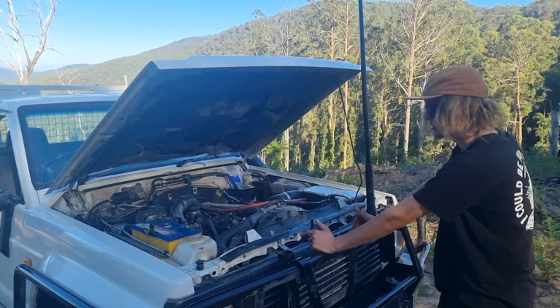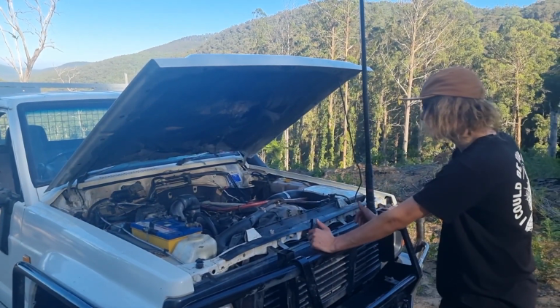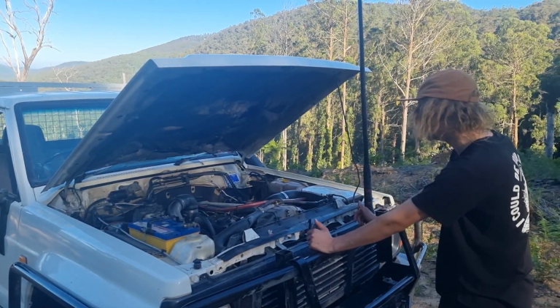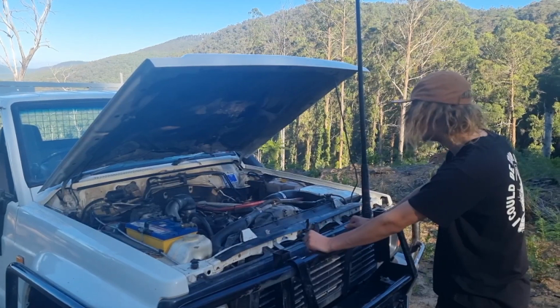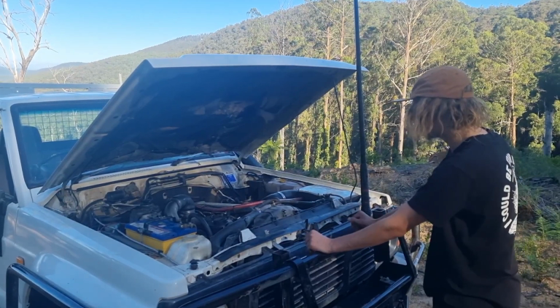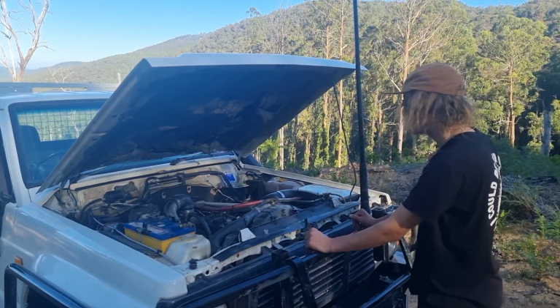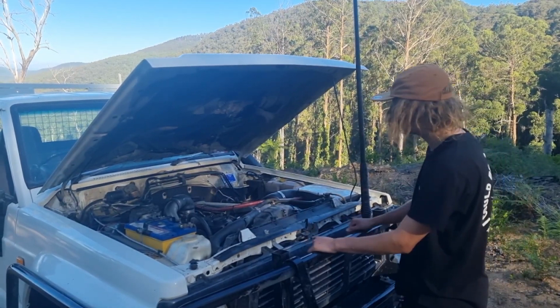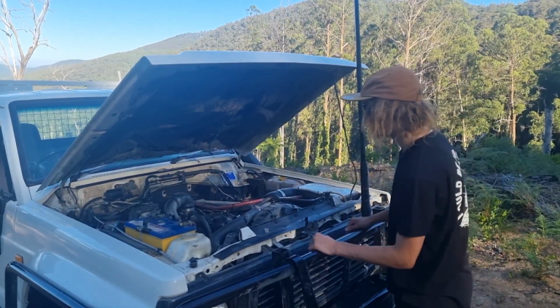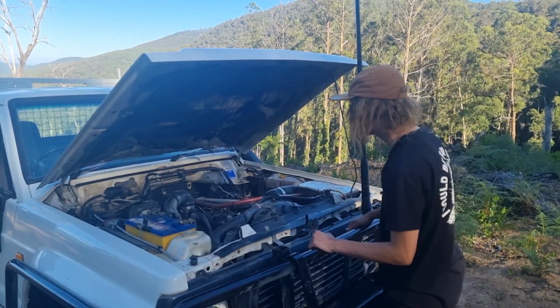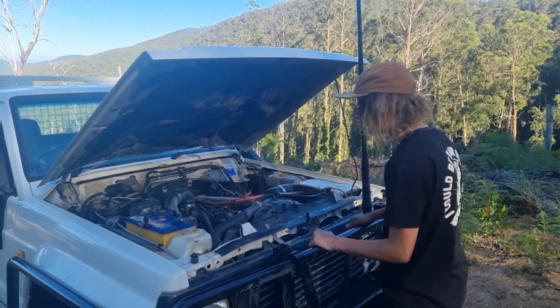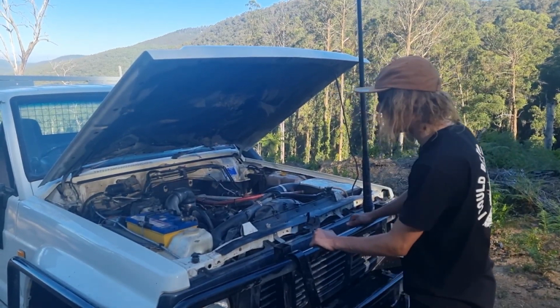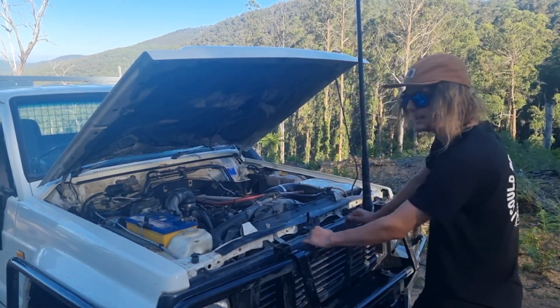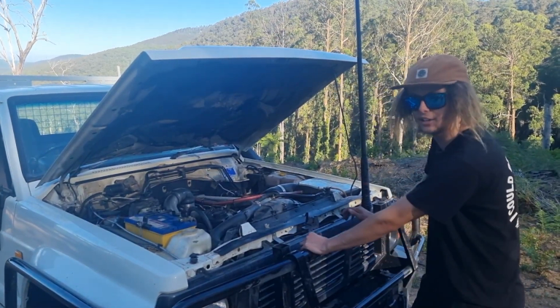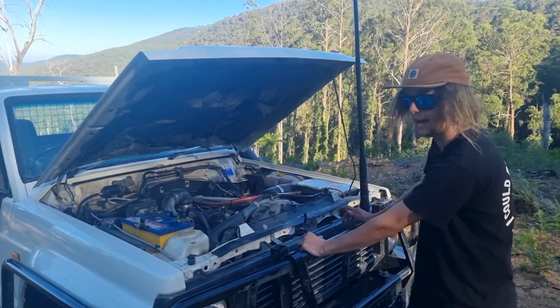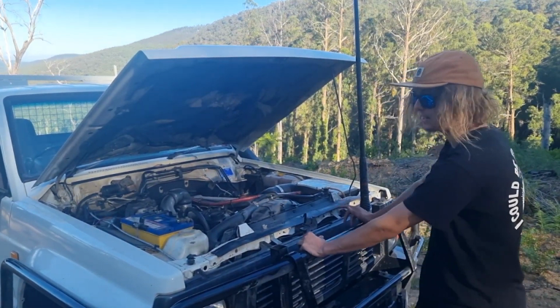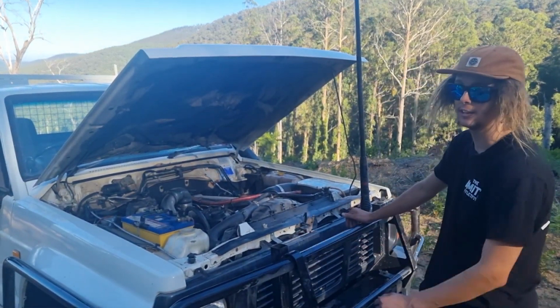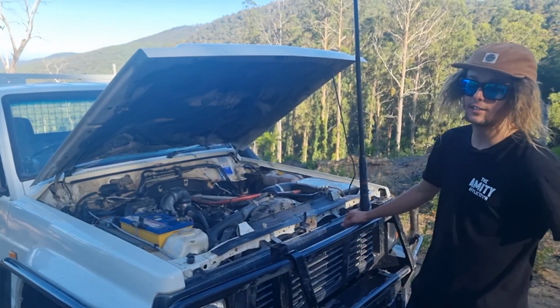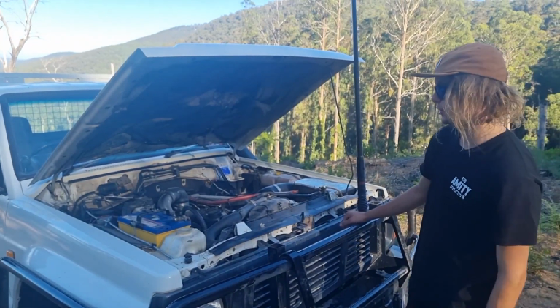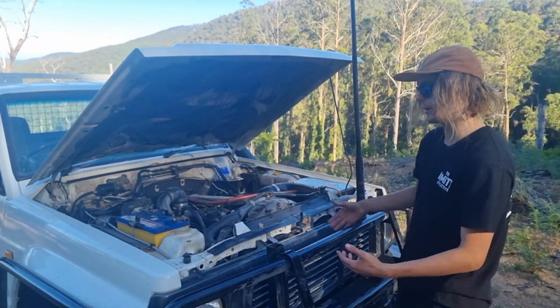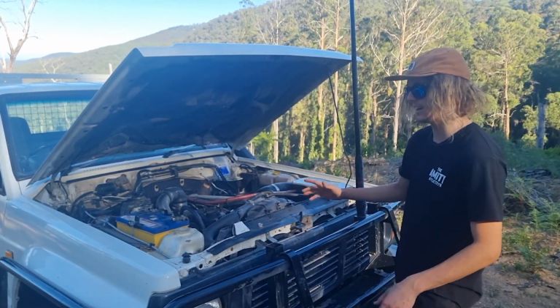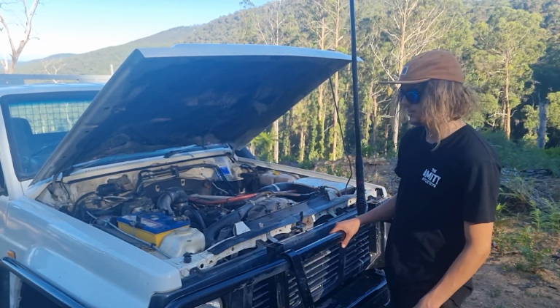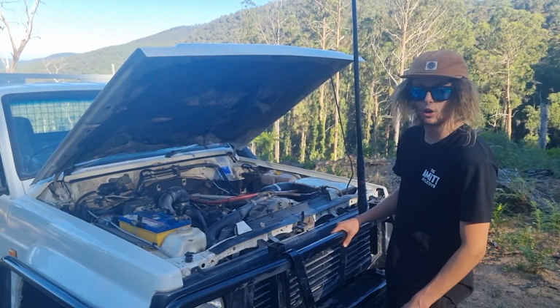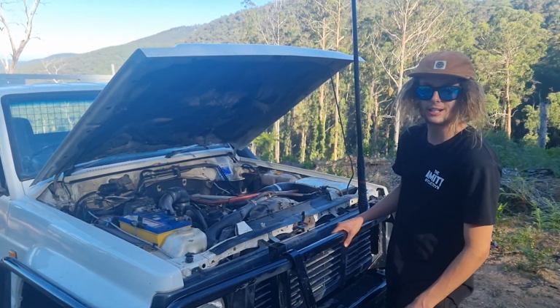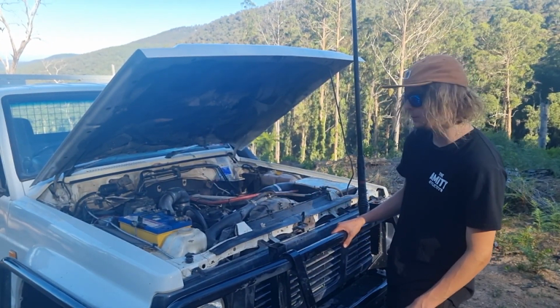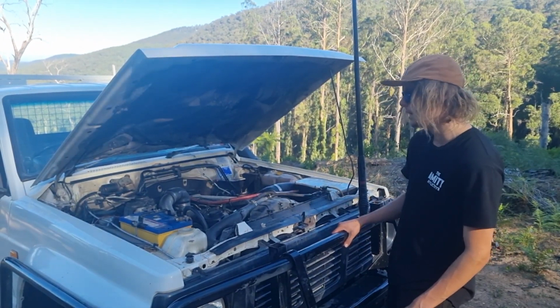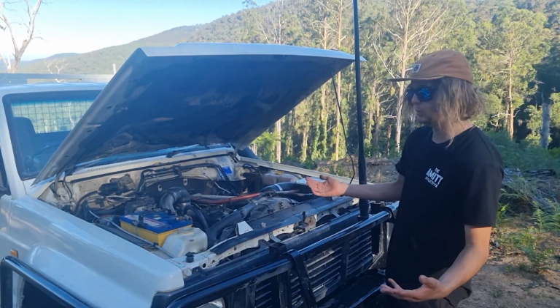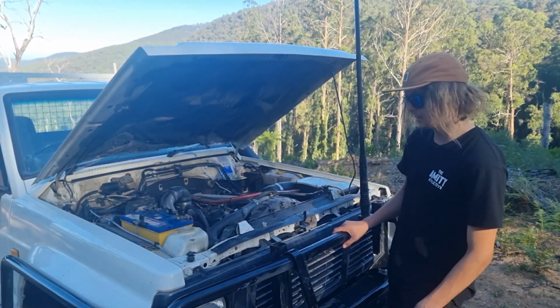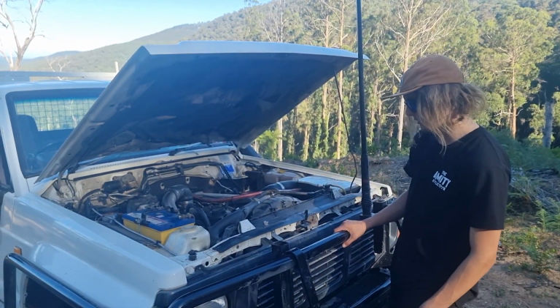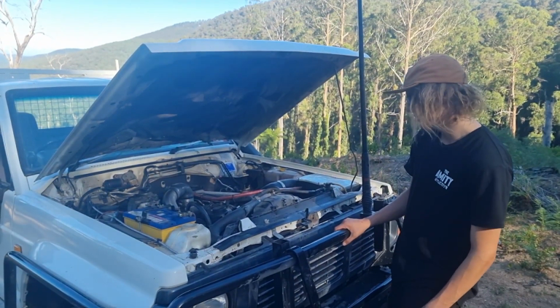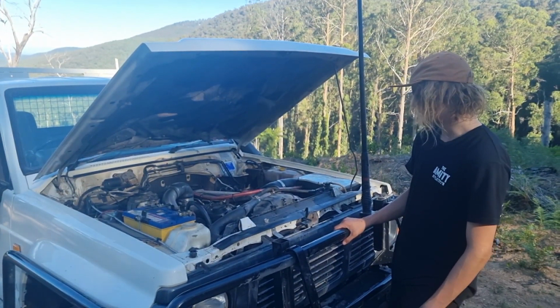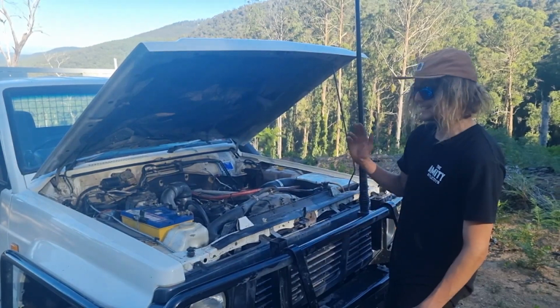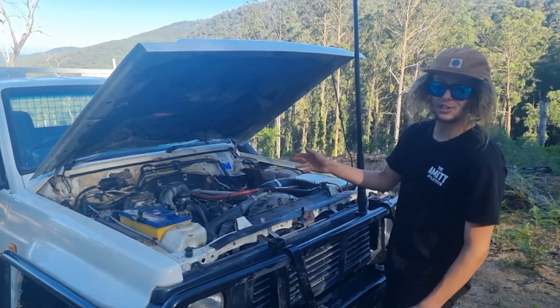Still on the stock 10mm pump, so other than that, no real engine work done. Pretty keen to add a catch can down the track in the future — but on TDs you don't really need one, though it wouldn't be a bad idea. So that's the engine.